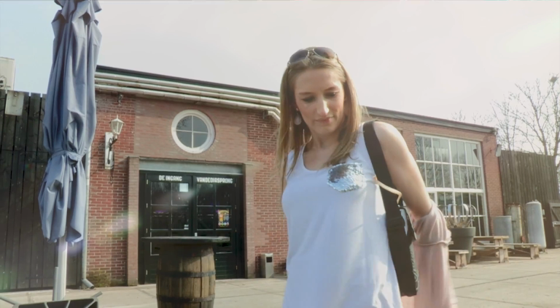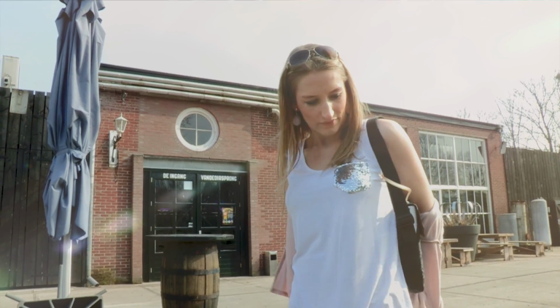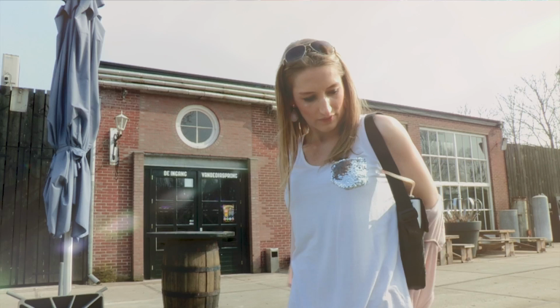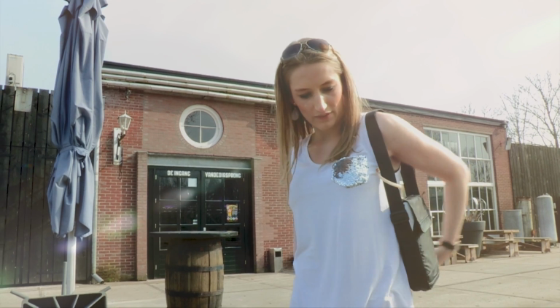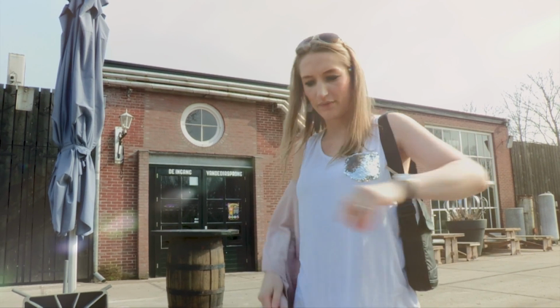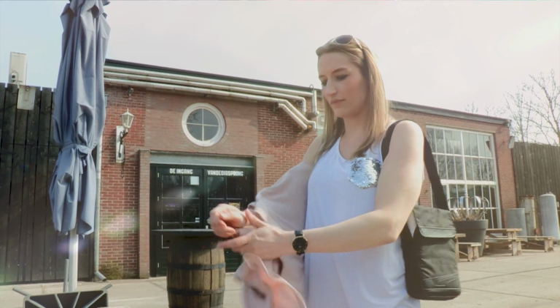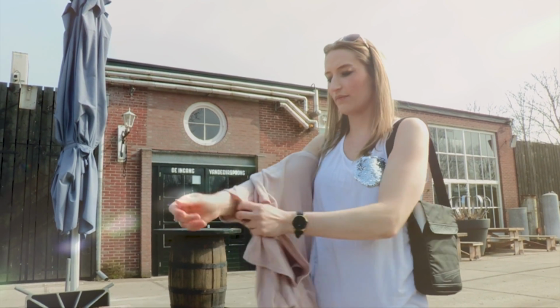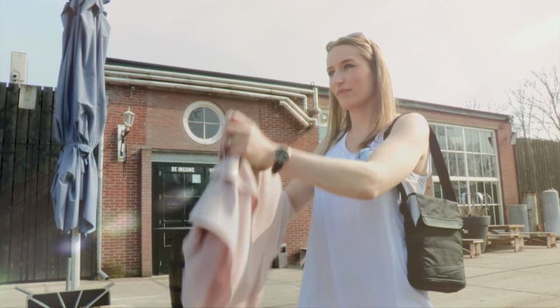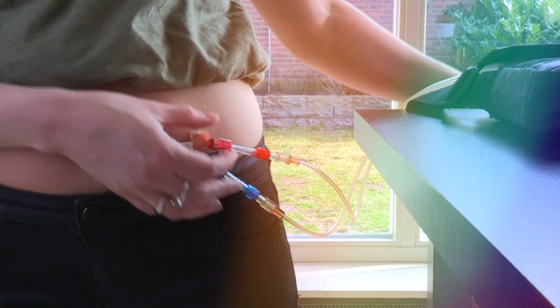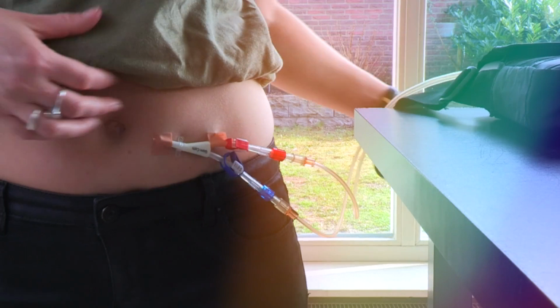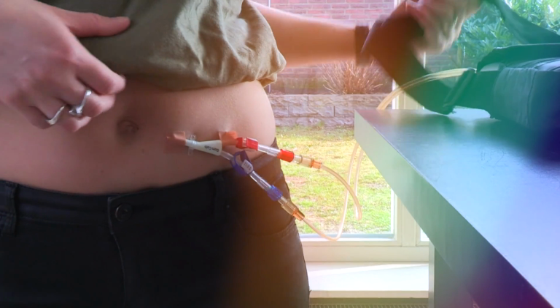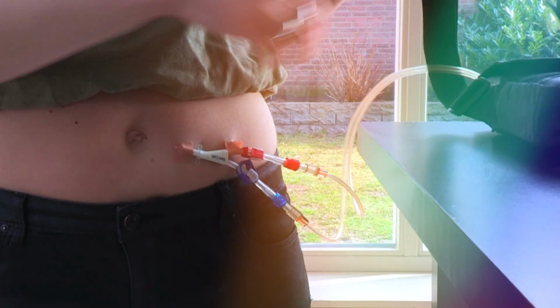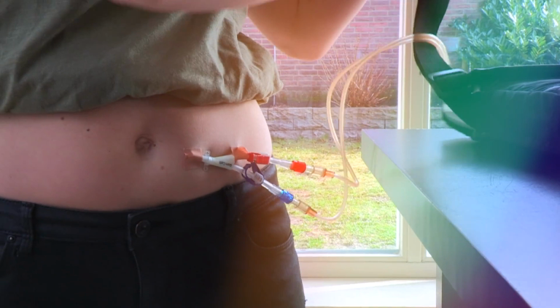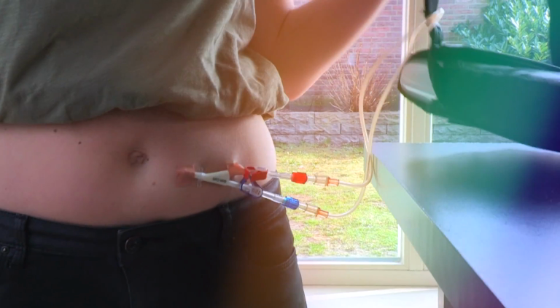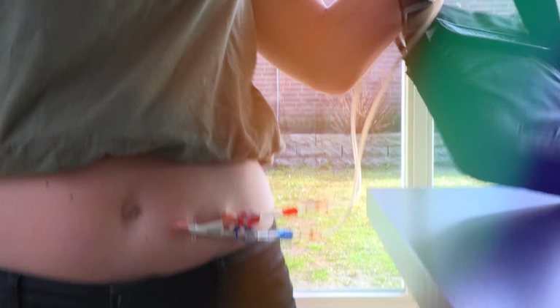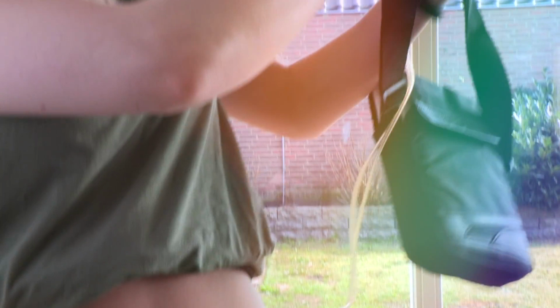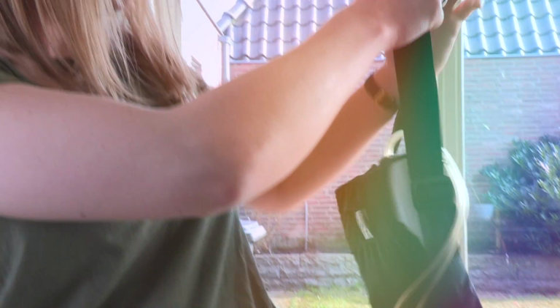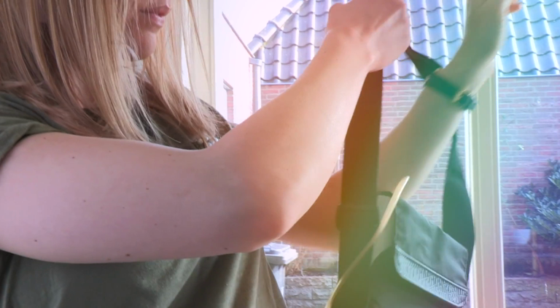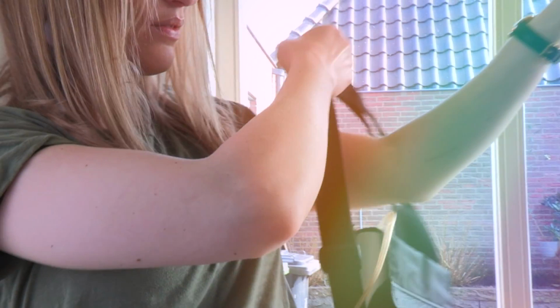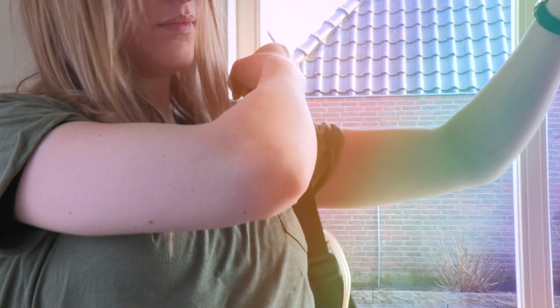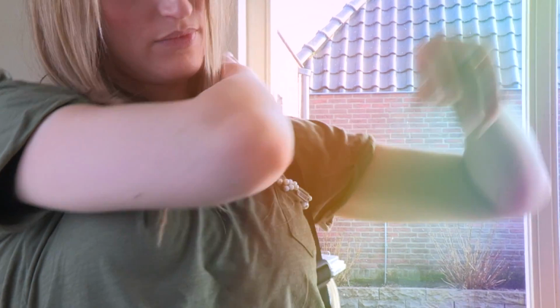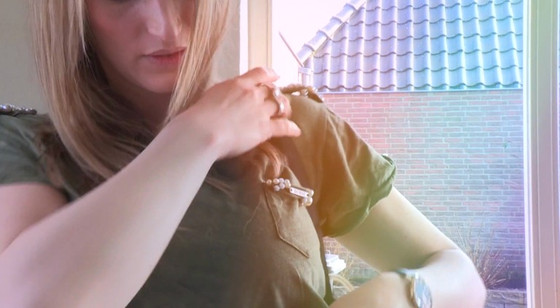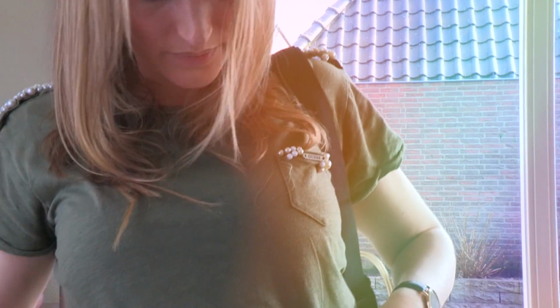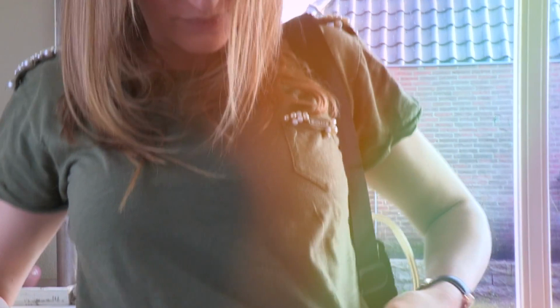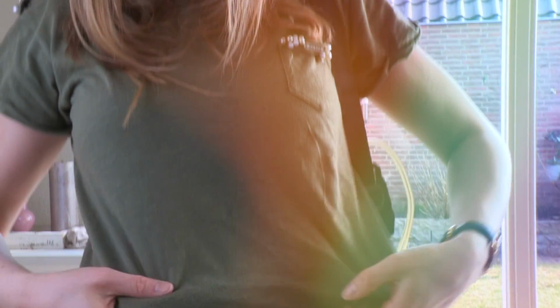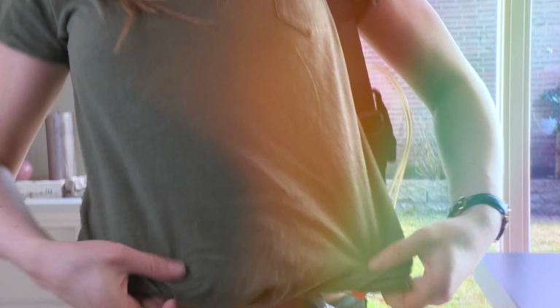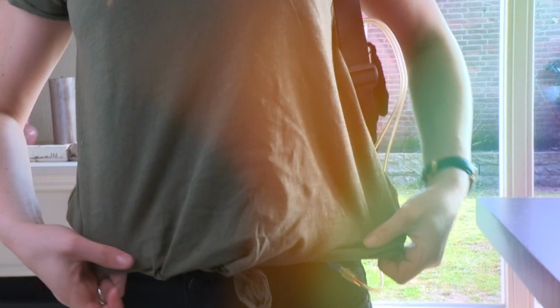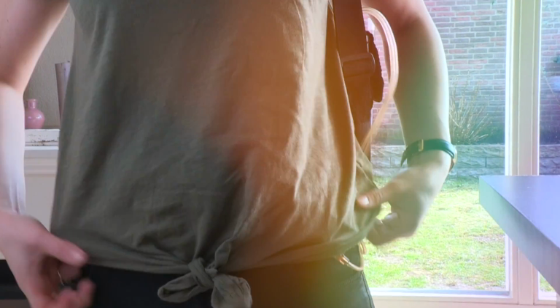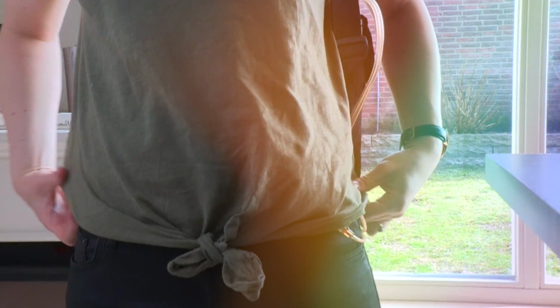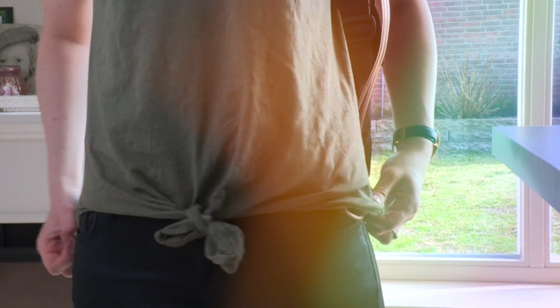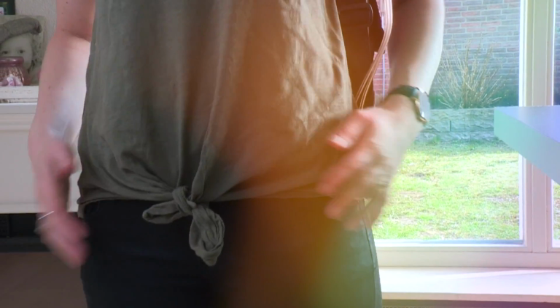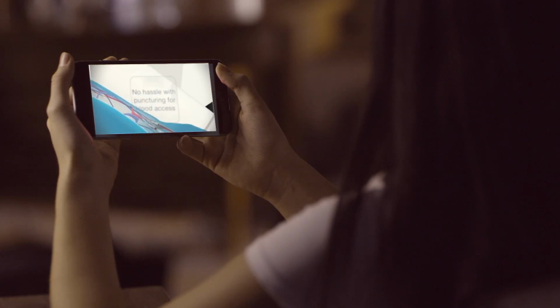You will be more energetic and you'll feel fitter. The Nano is a miniature dialysis machine, but uses a traditional peritoneal access to the abdomen.